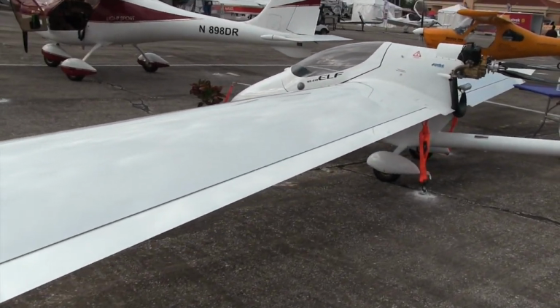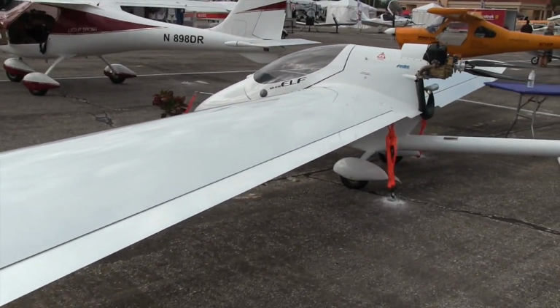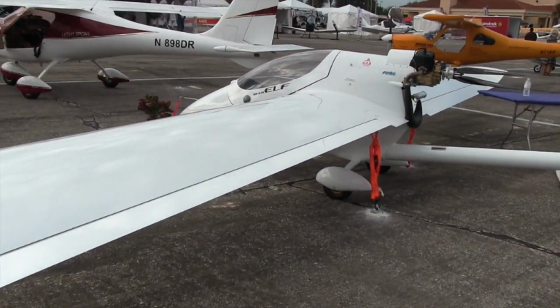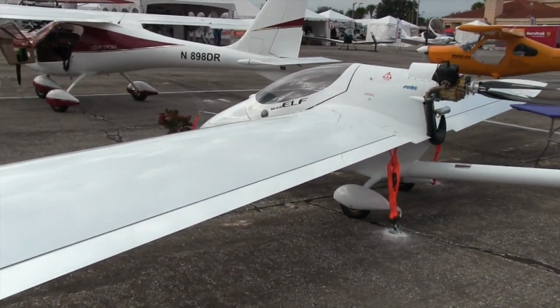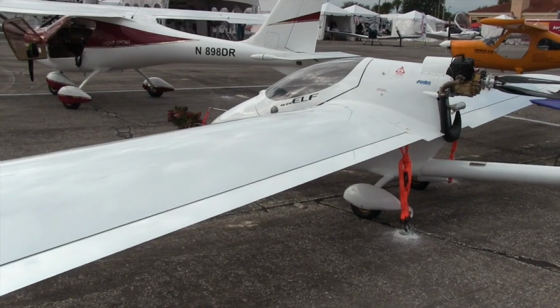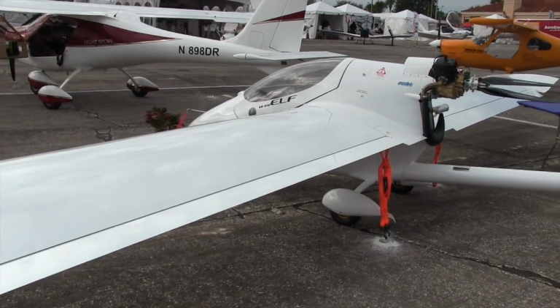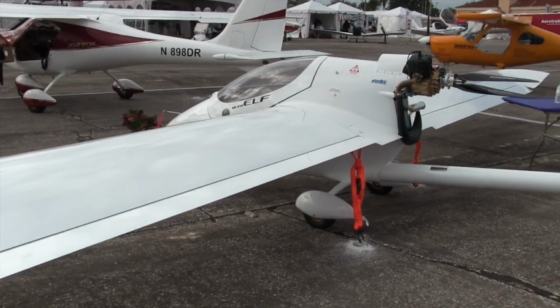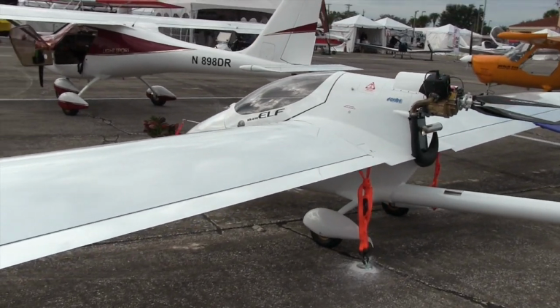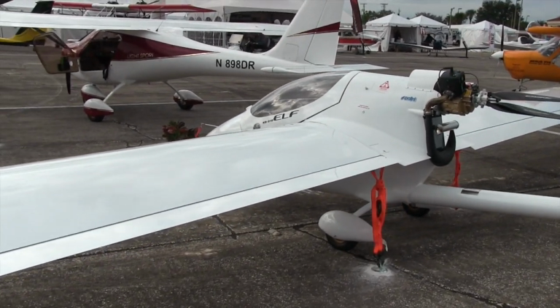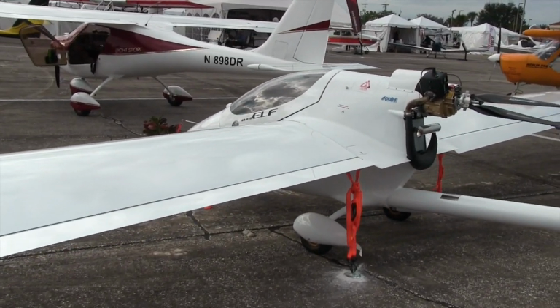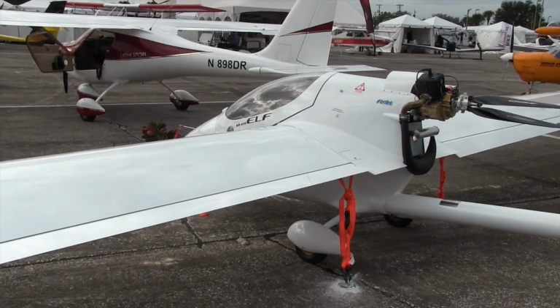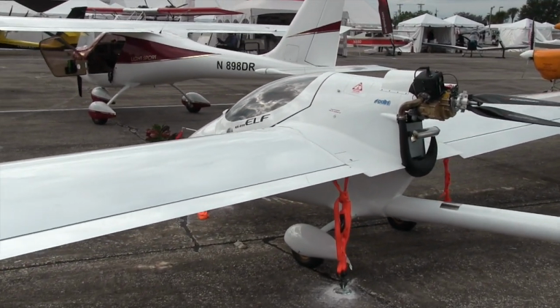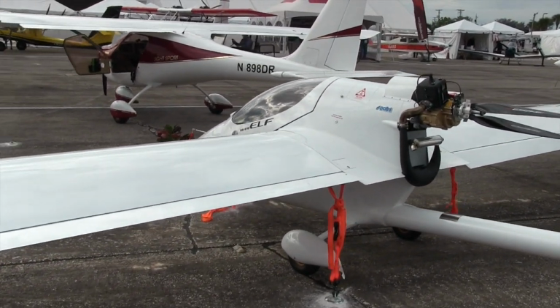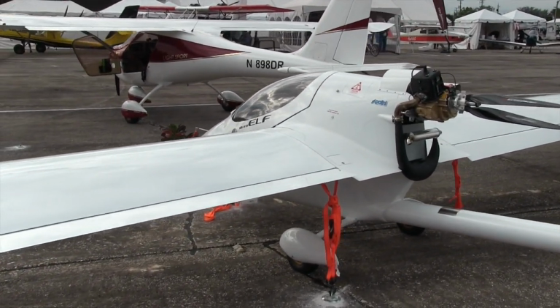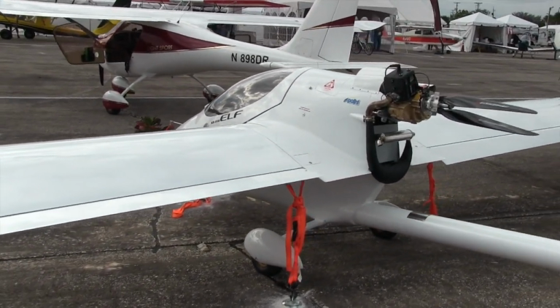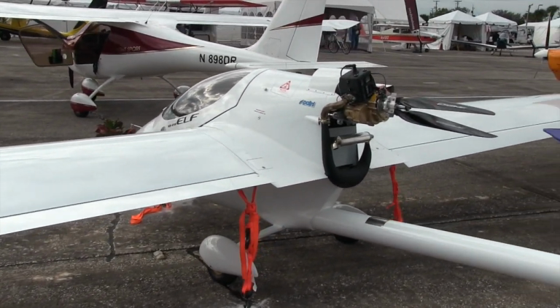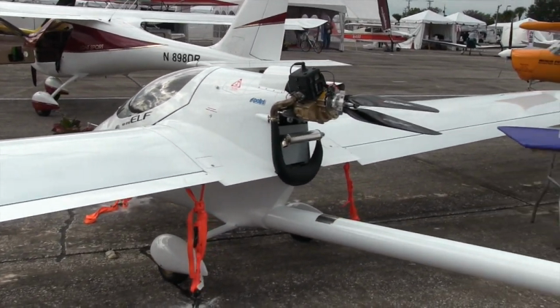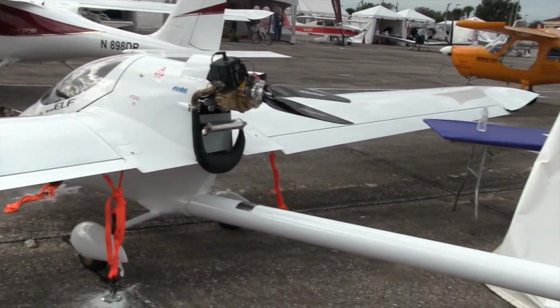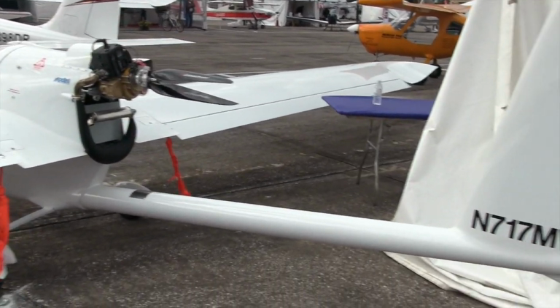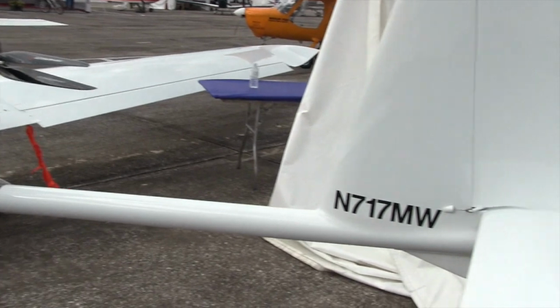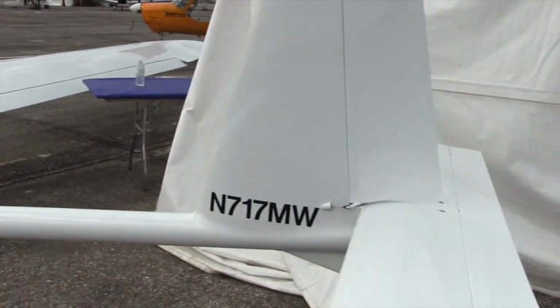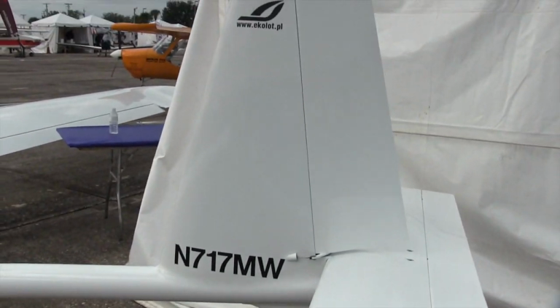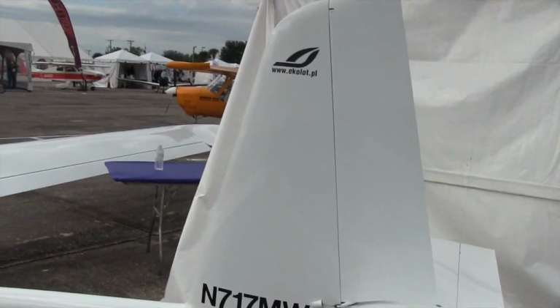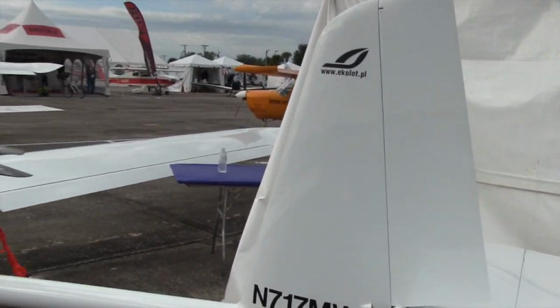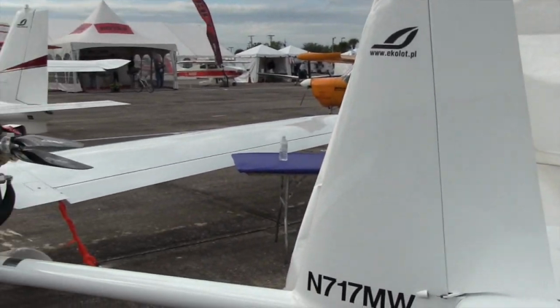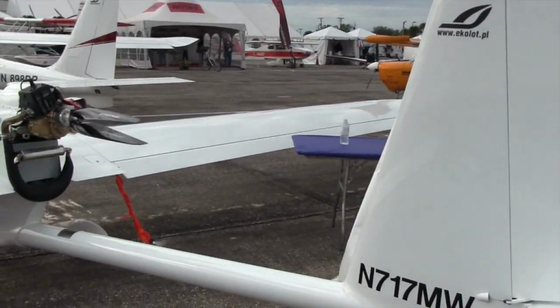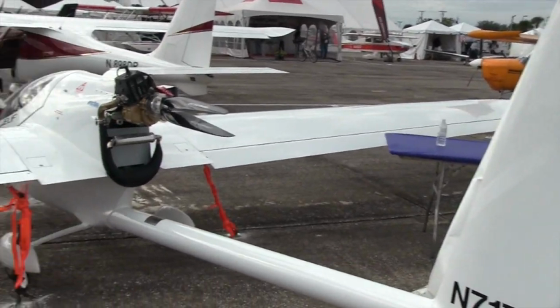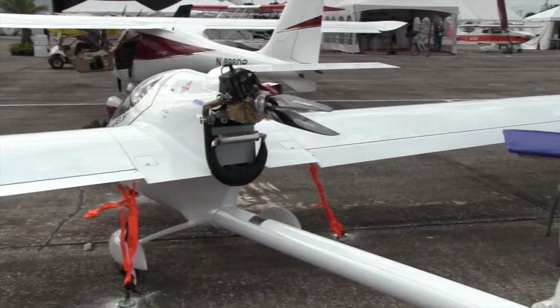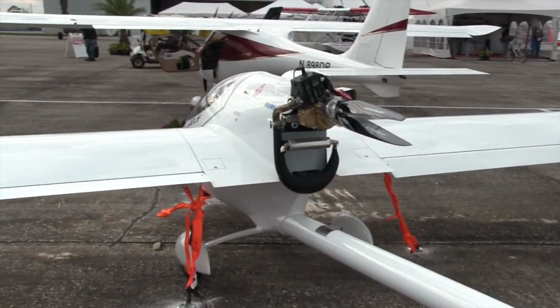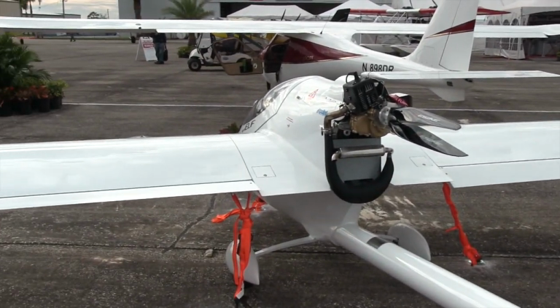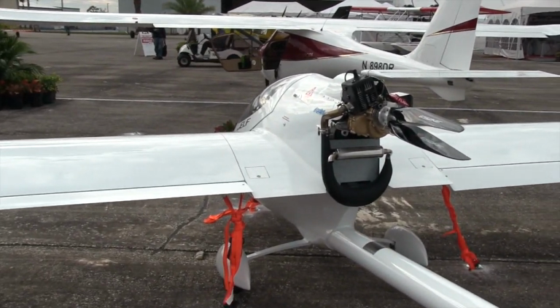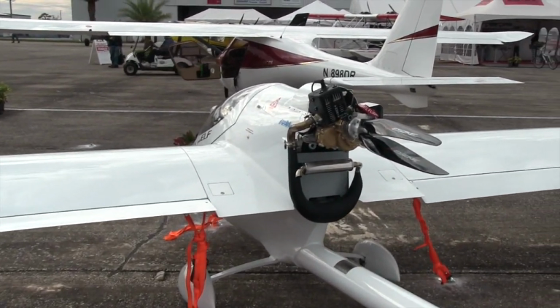This aircraft was originally envisioned to be a Part 103 capable airplane, and it's a motor glider. A little shot of the tail here as well, but let's go up here and look a little closer.